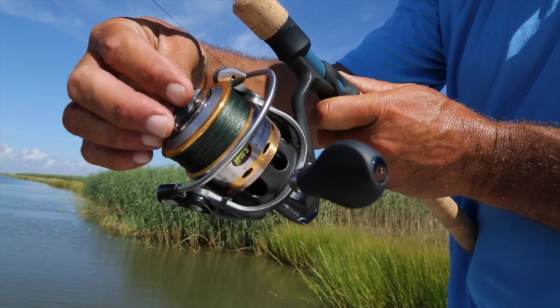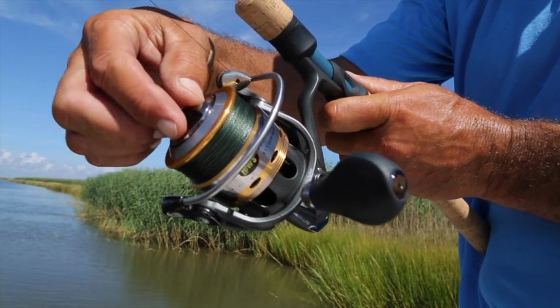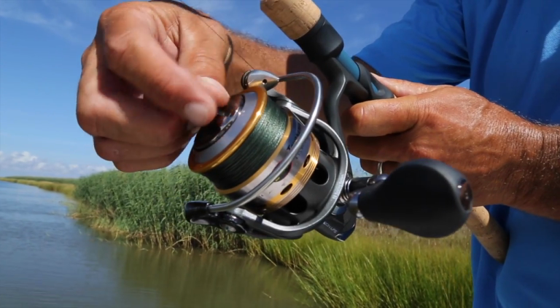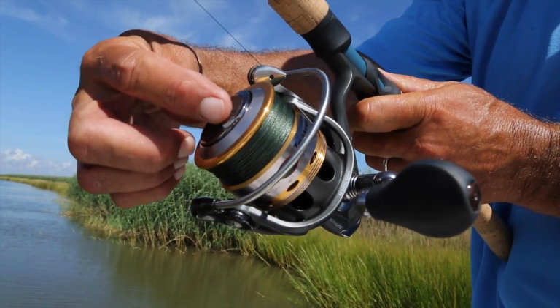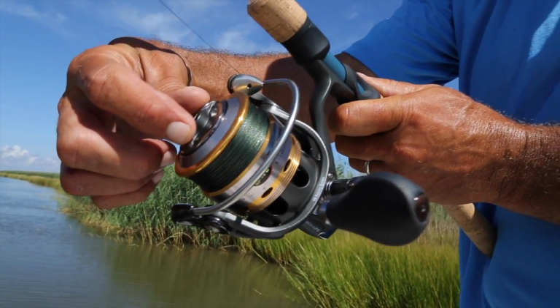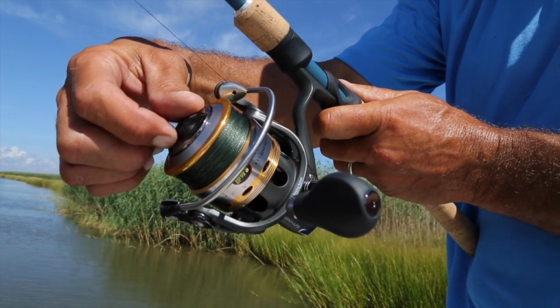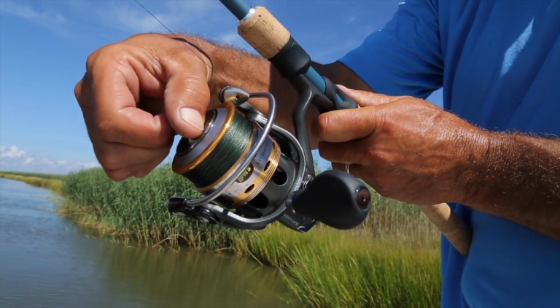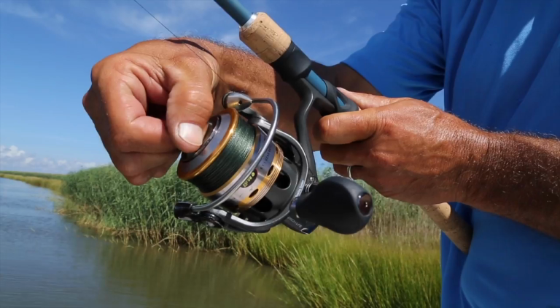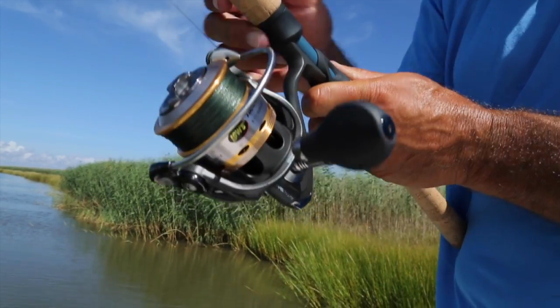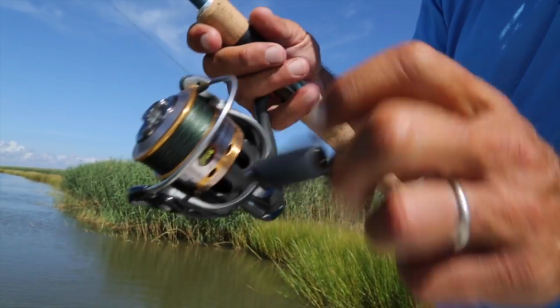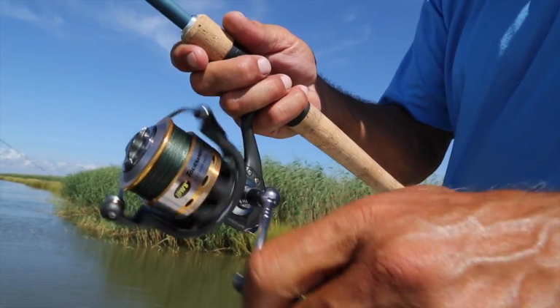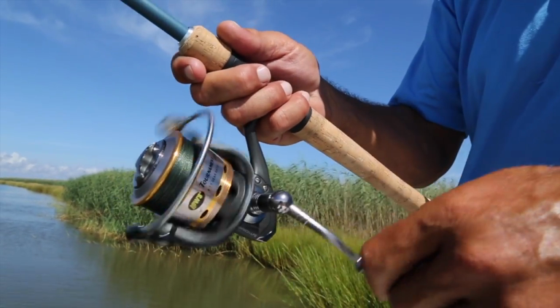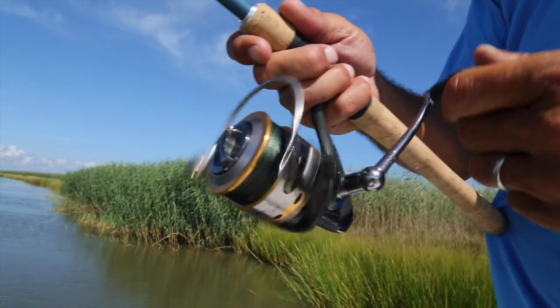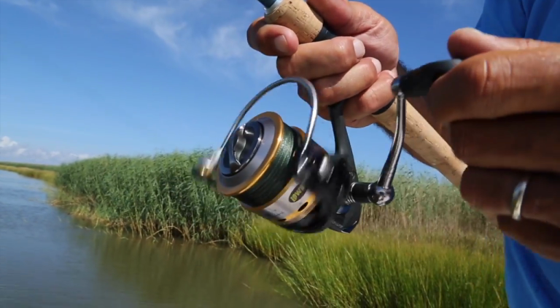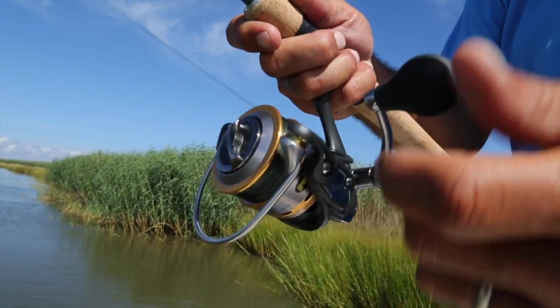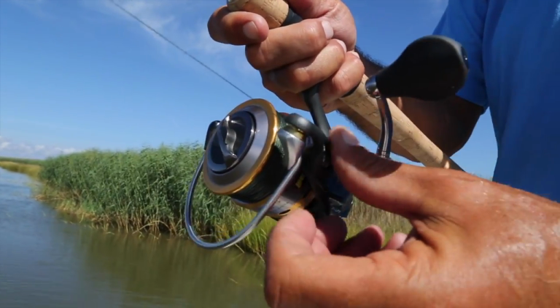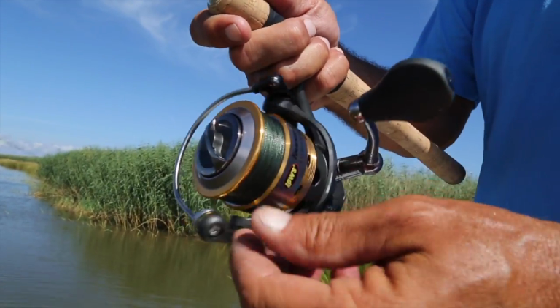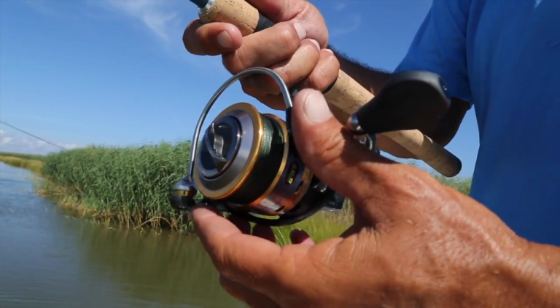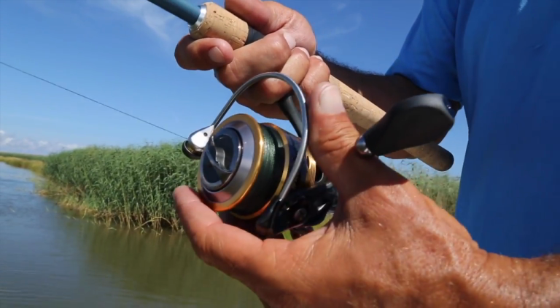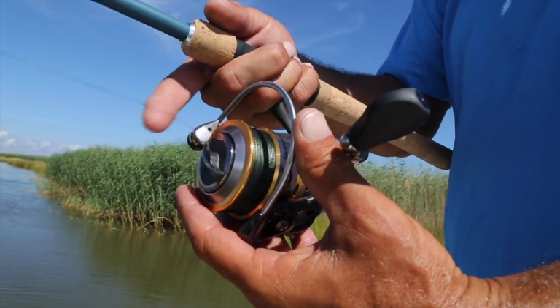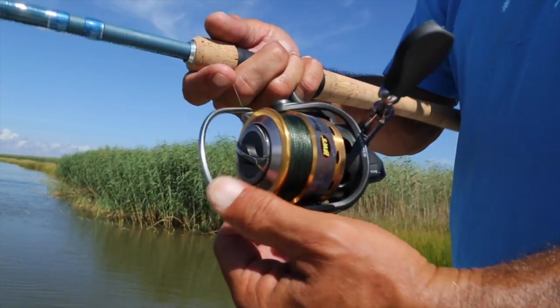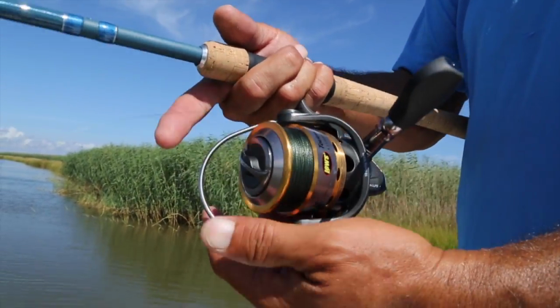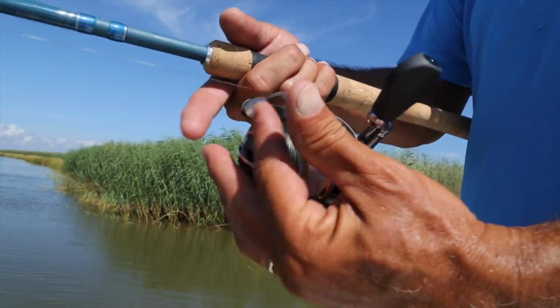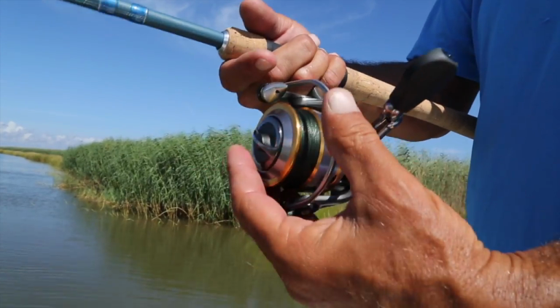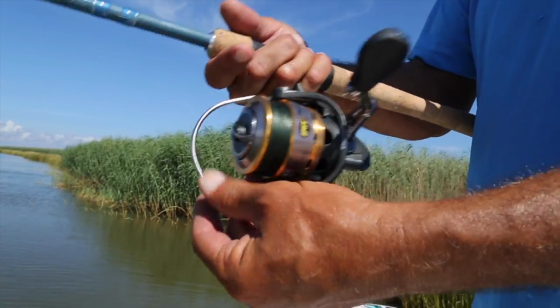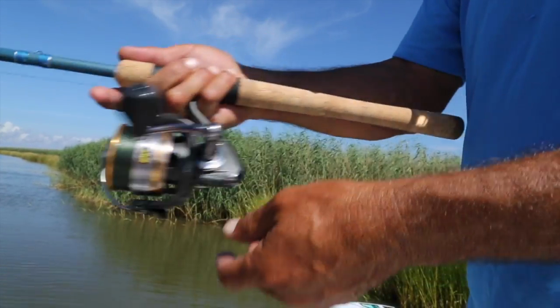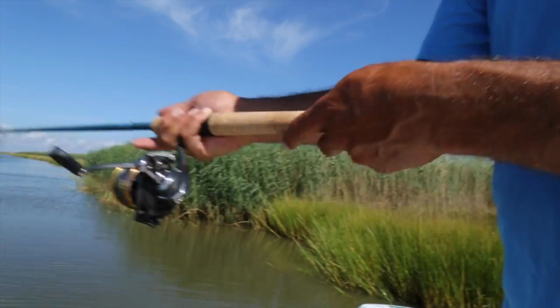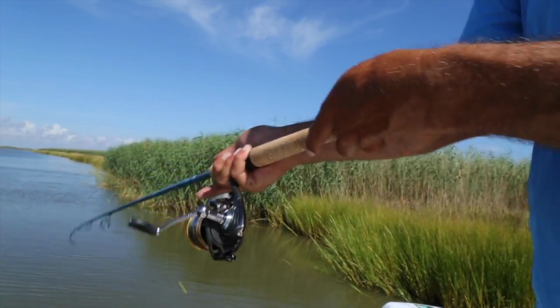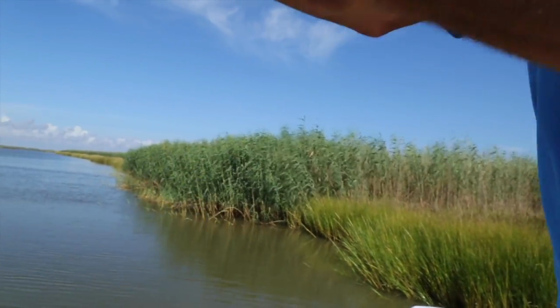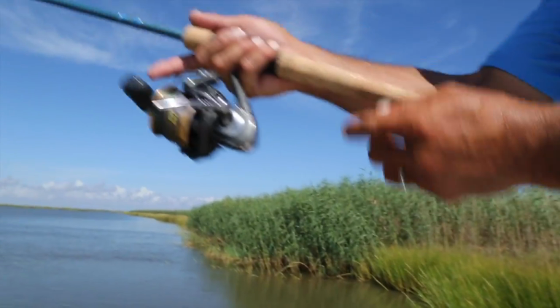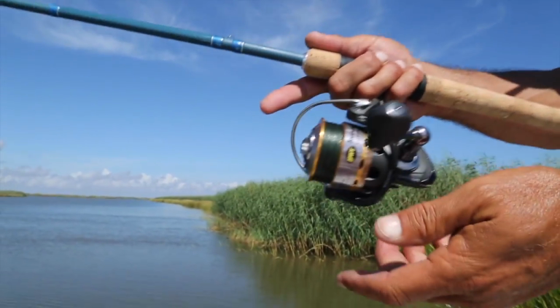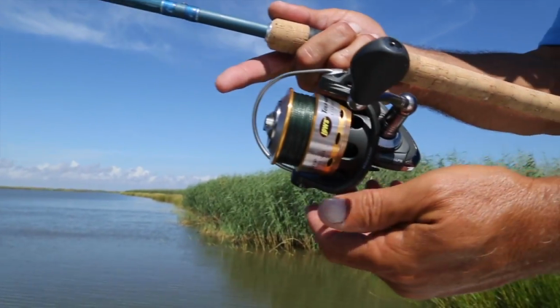This reel is built like a tank. The Carbon C40 frame will provide rigidity under the most strenuous fish fighting situations, and a nice chunky, beefy bale will provide years of trouble-free service.